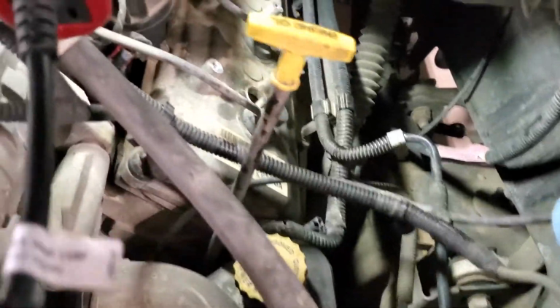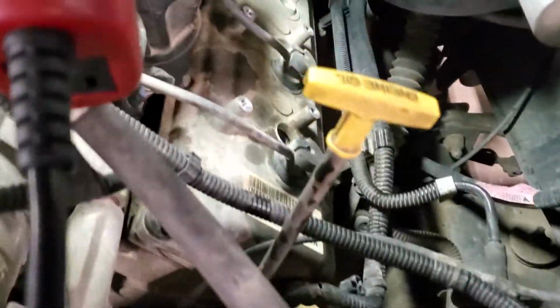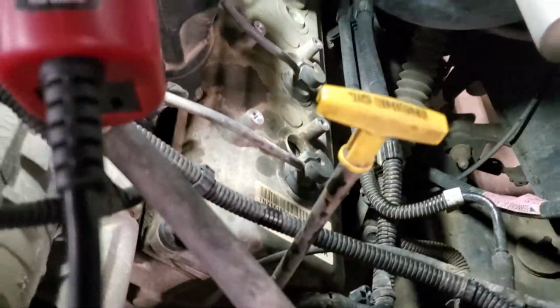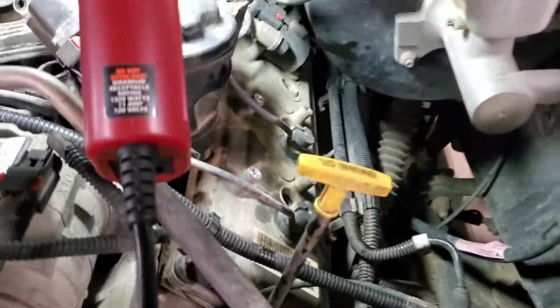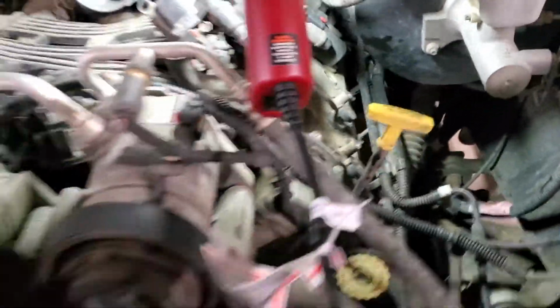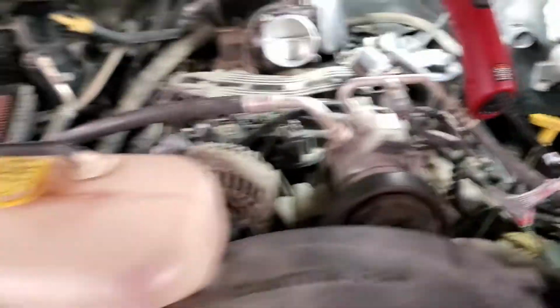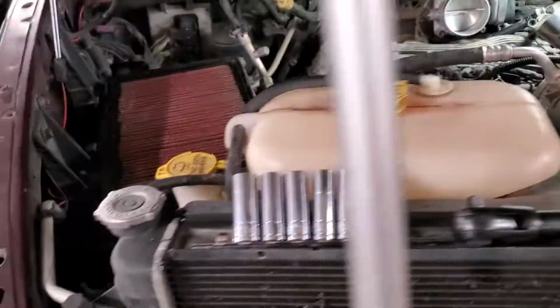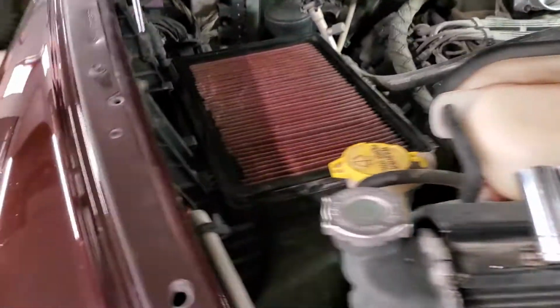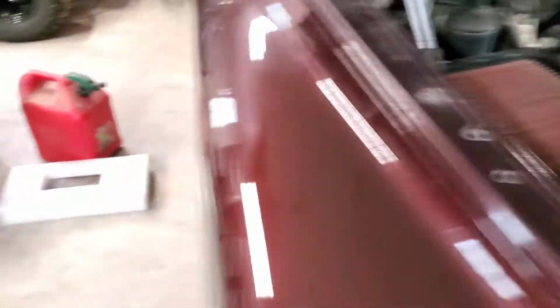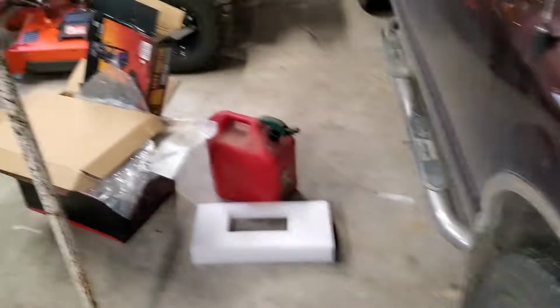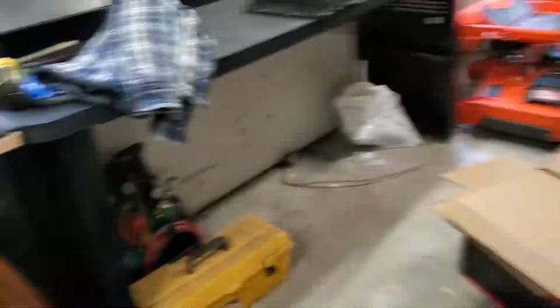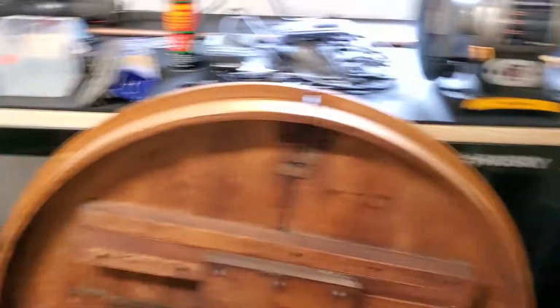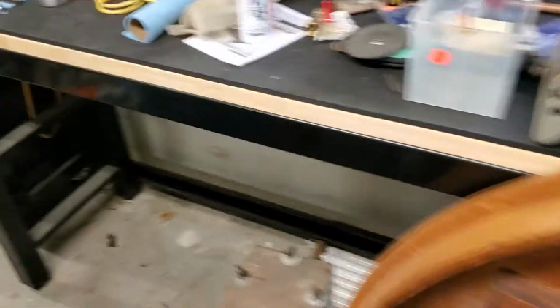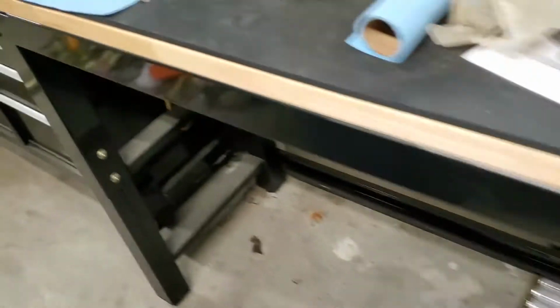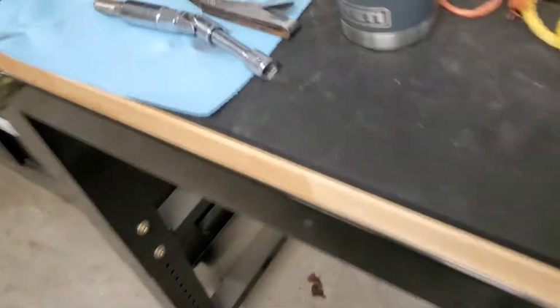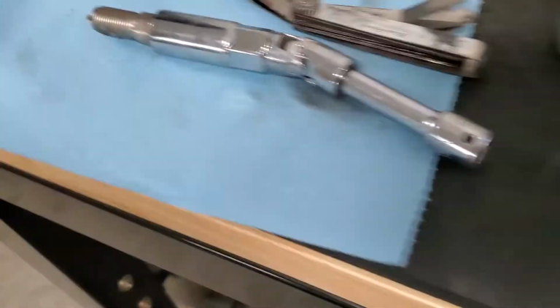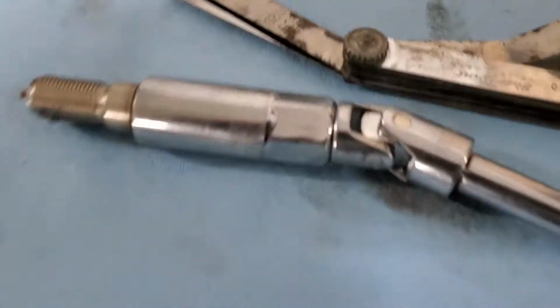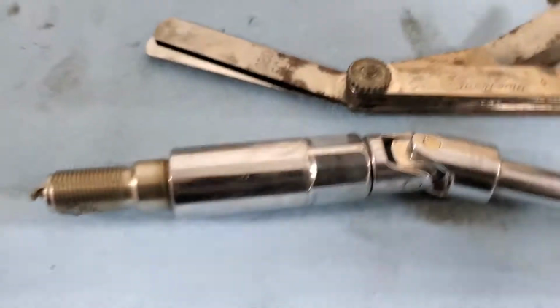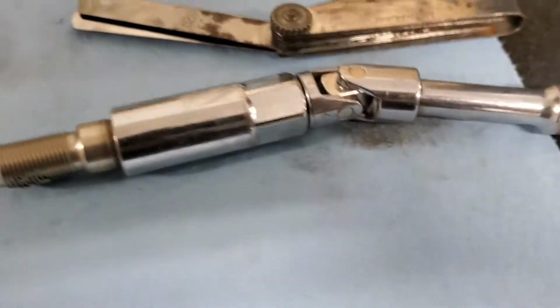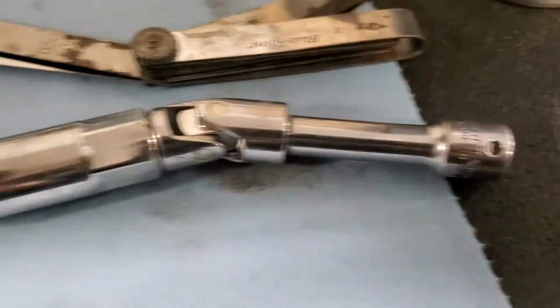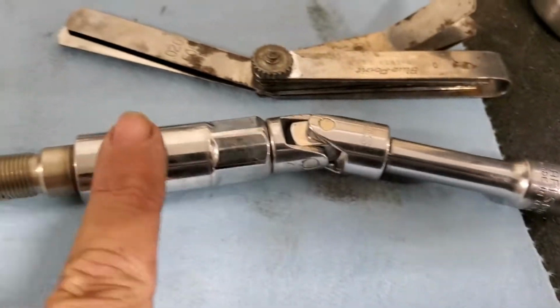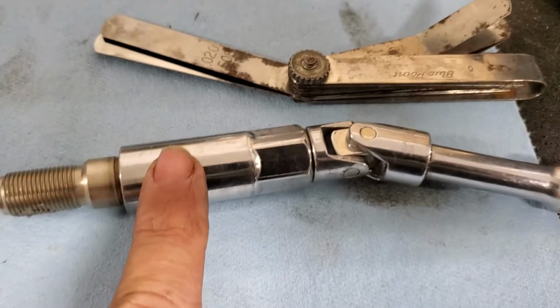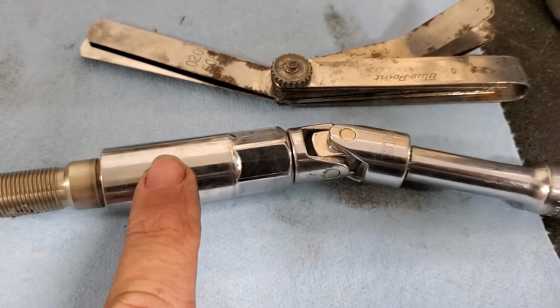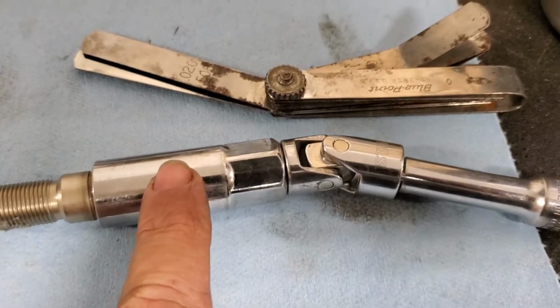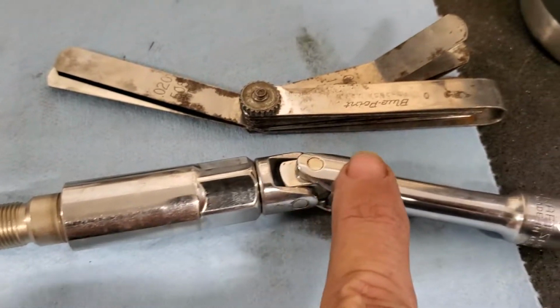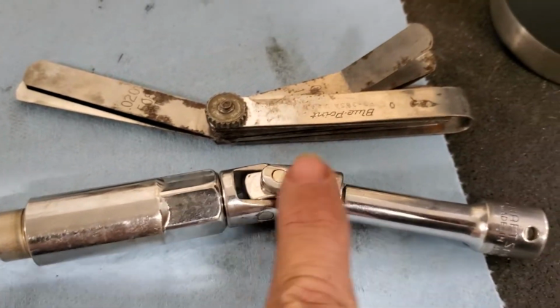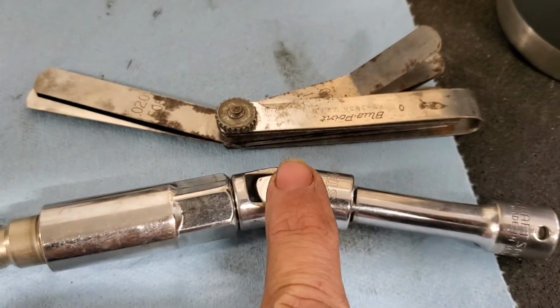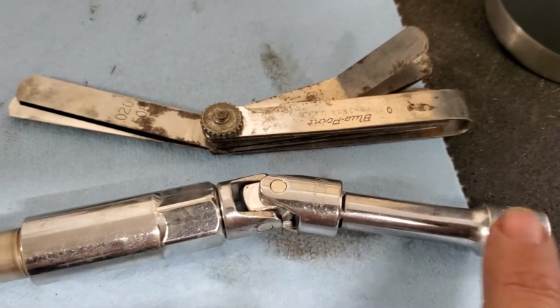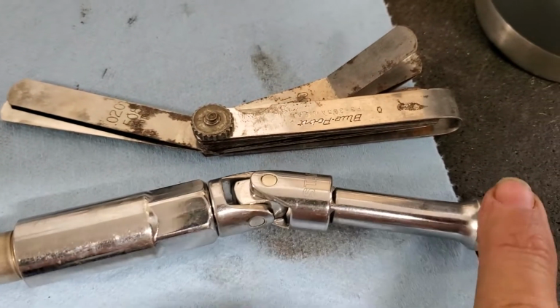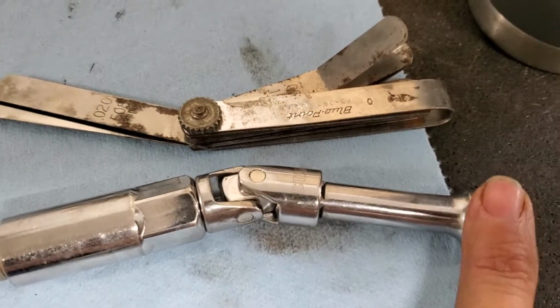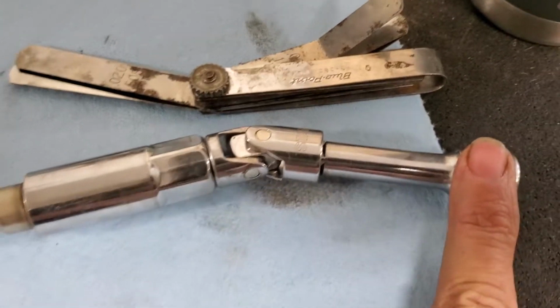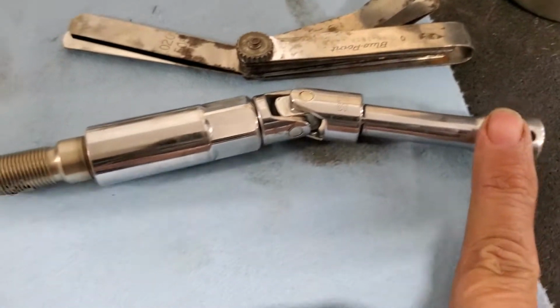For the back plugs, the way I'm getting it in is: do your plug socket, then a swivel, then a short extension.